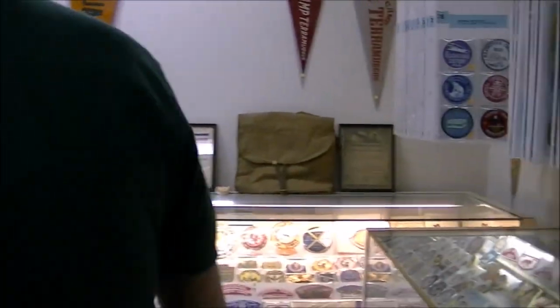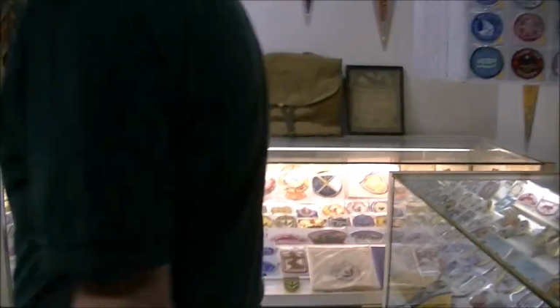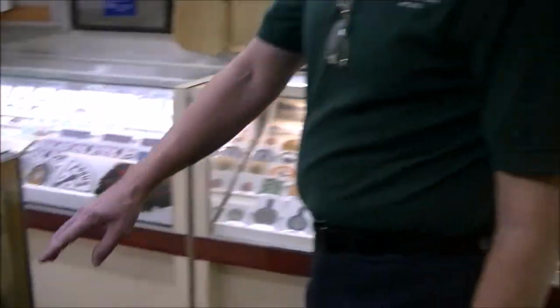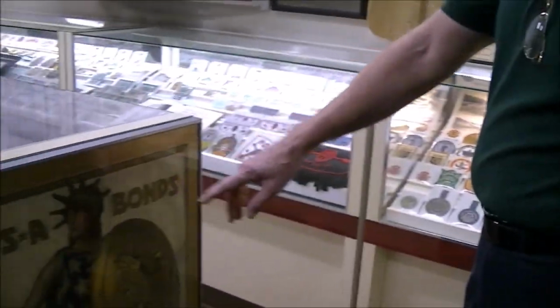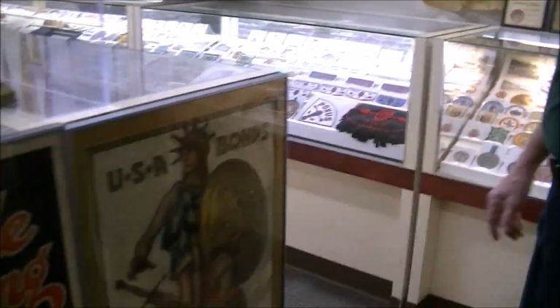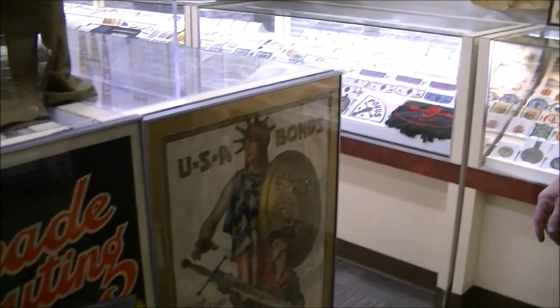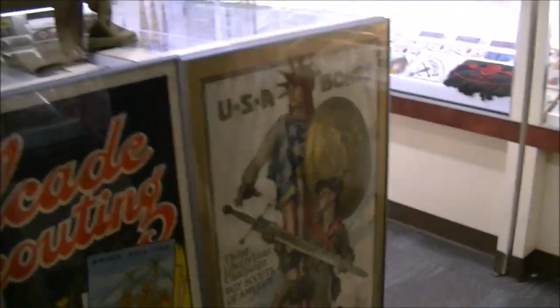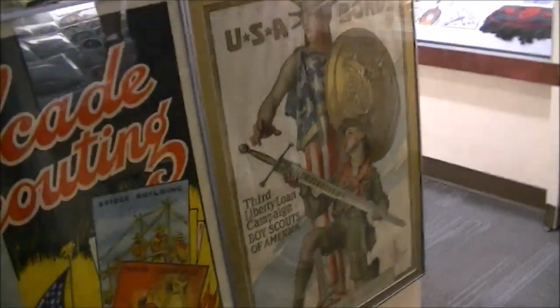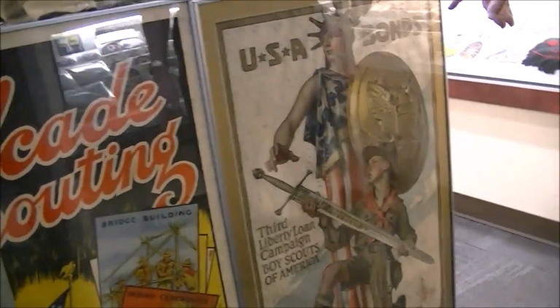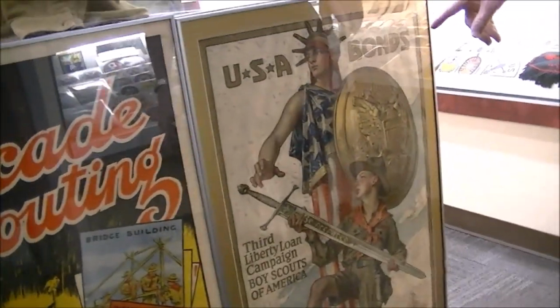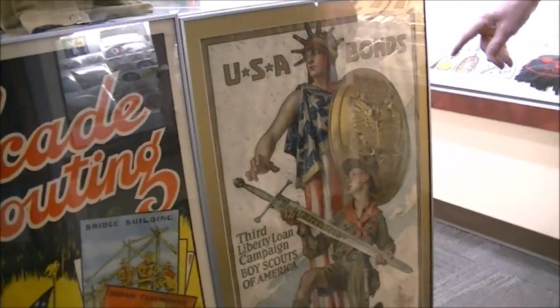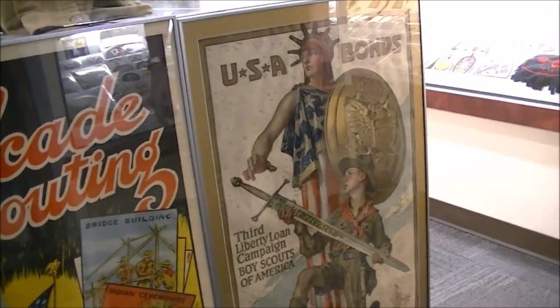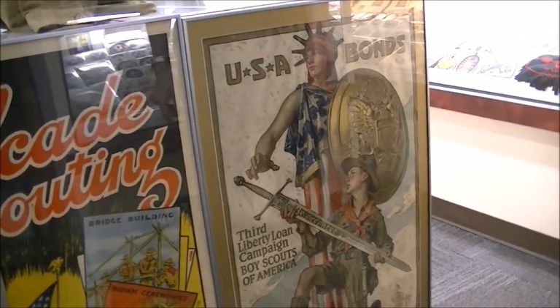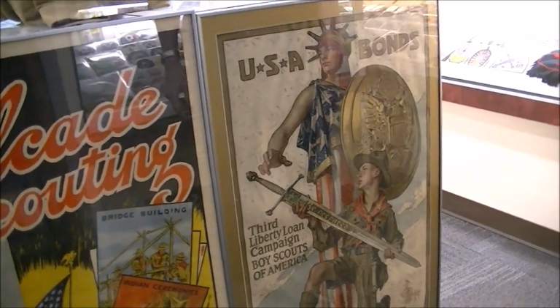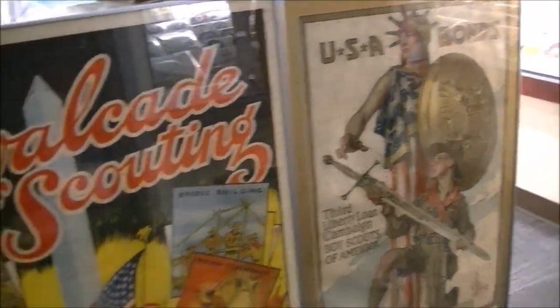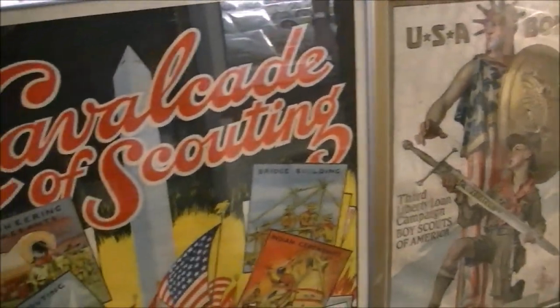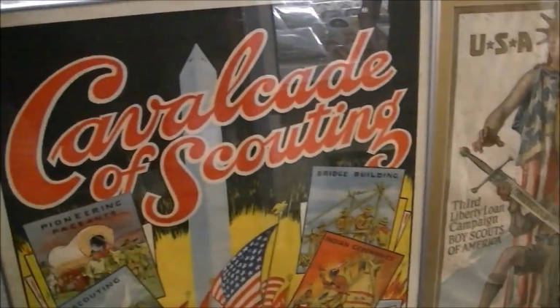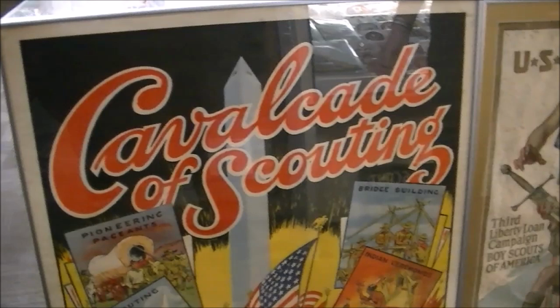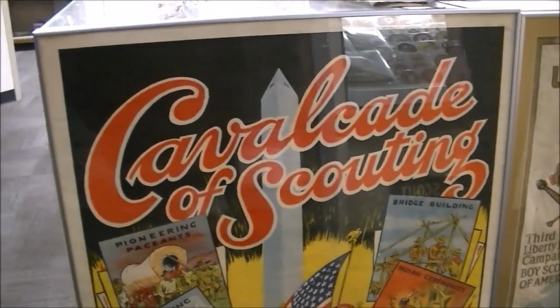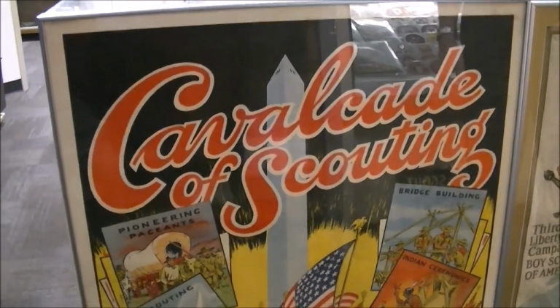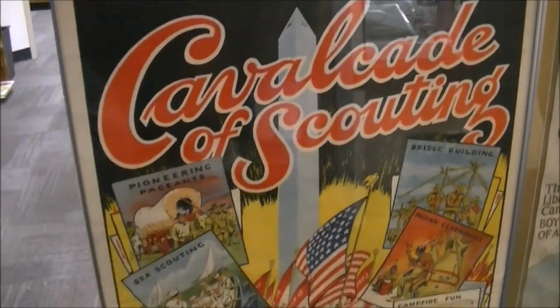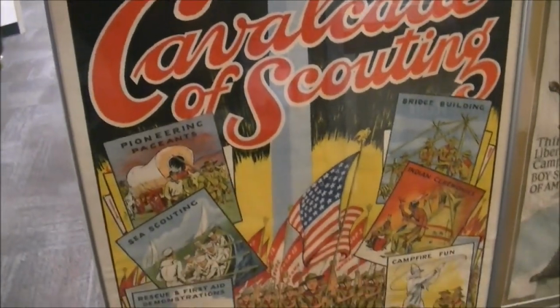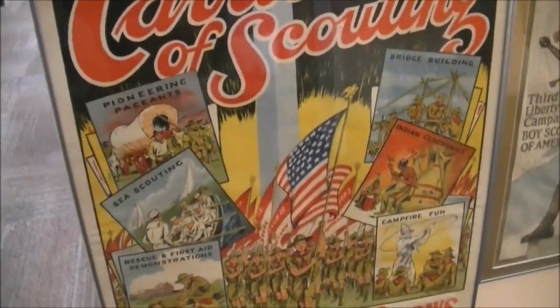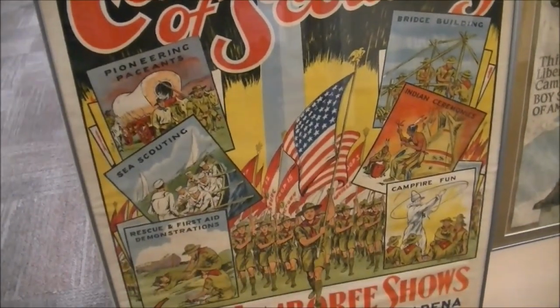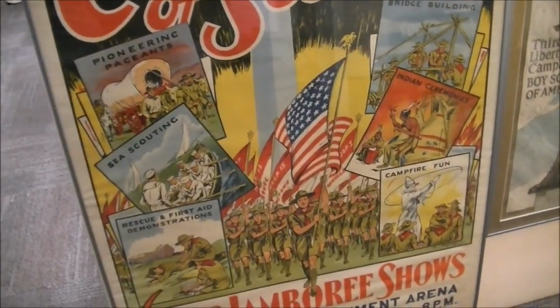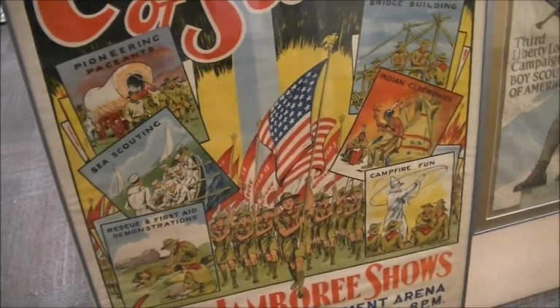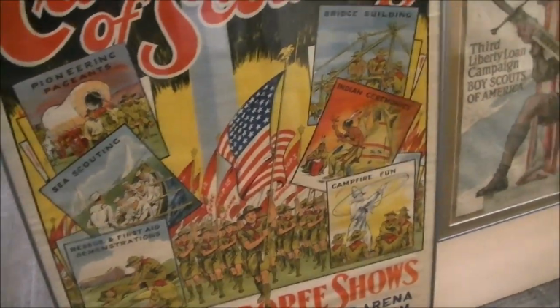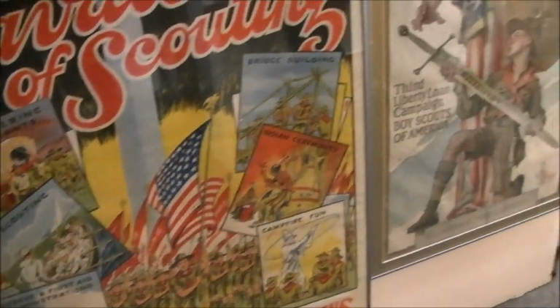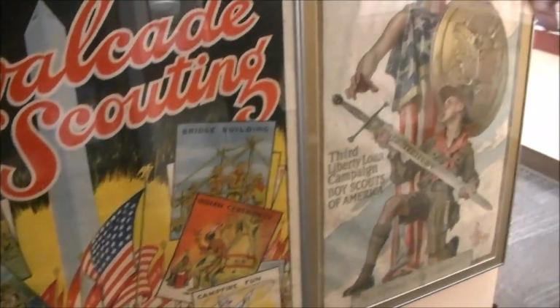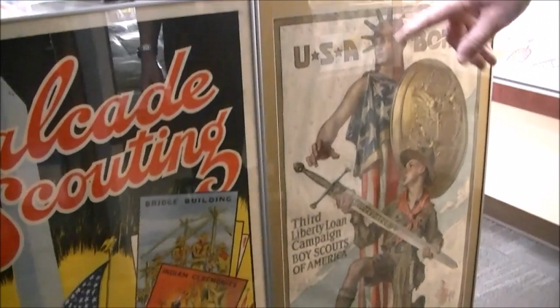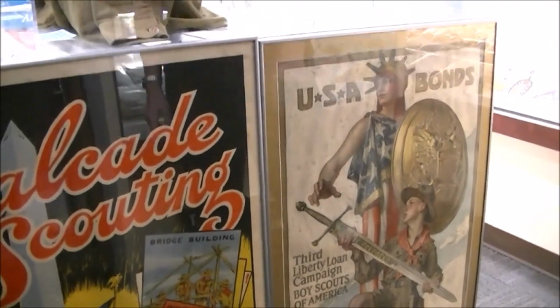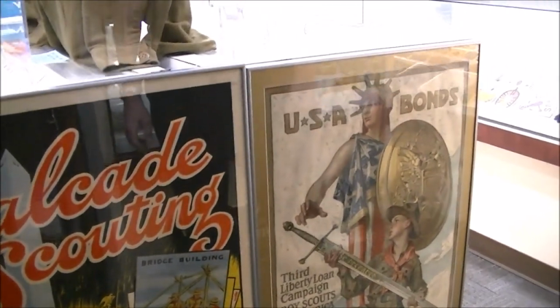We have some of the early posters — this was from World War I. The scouts encouraged people to buy bonds for the war. This was the cavalcade of scouting.